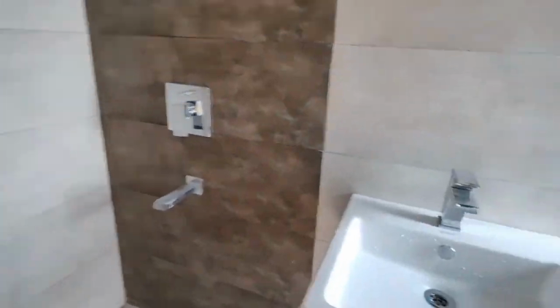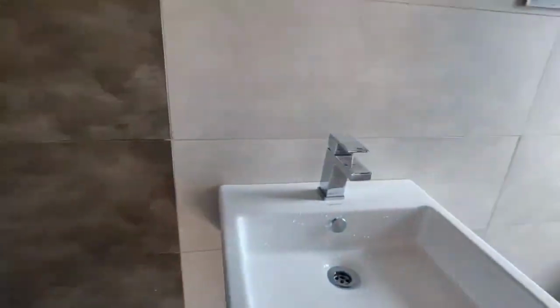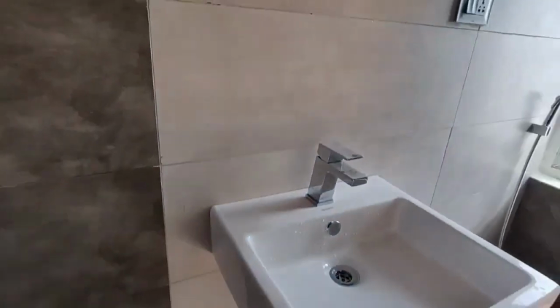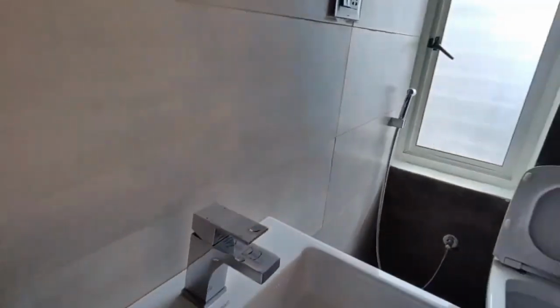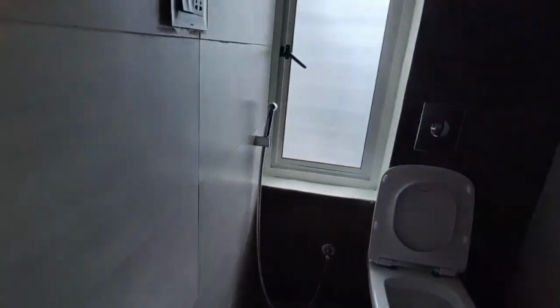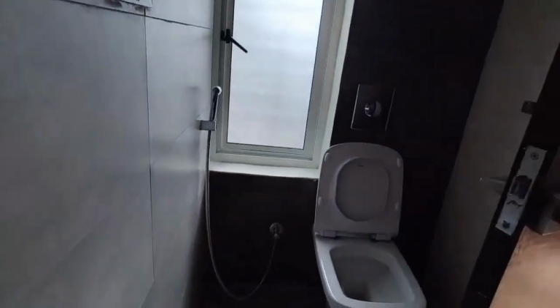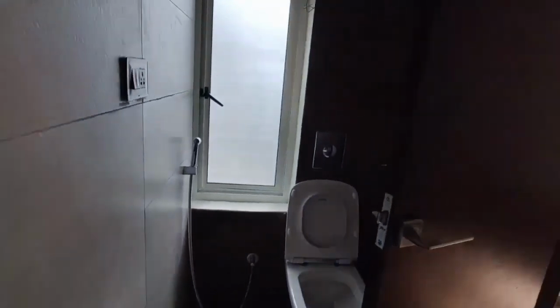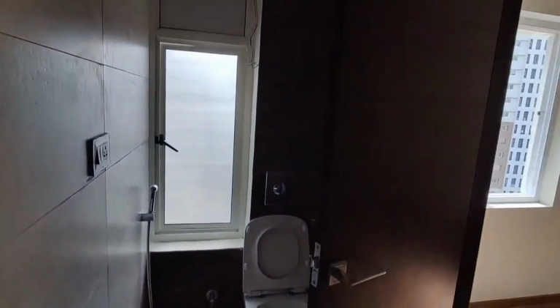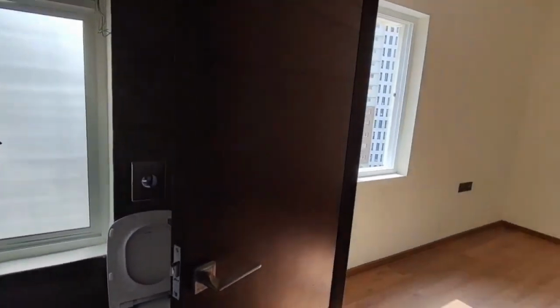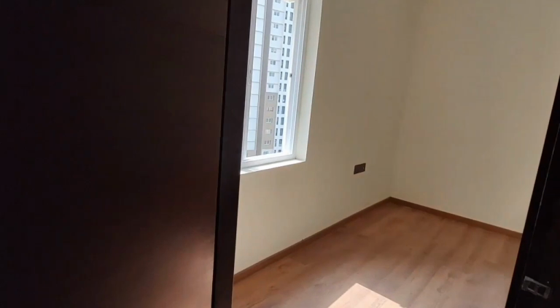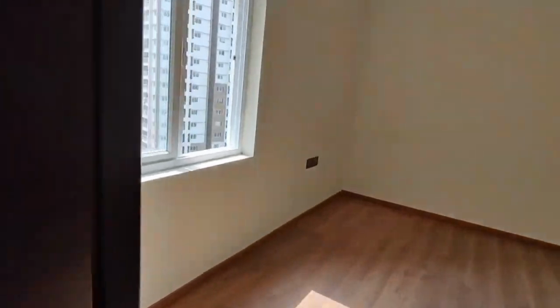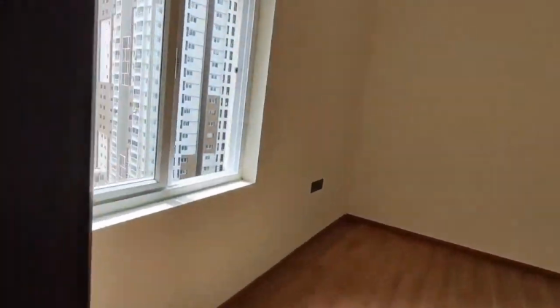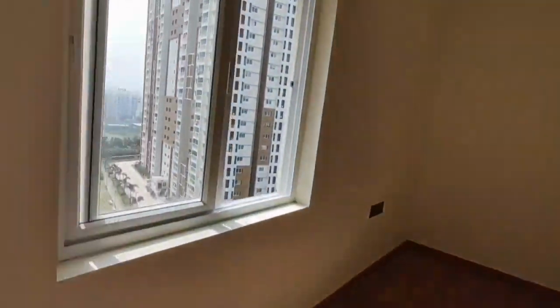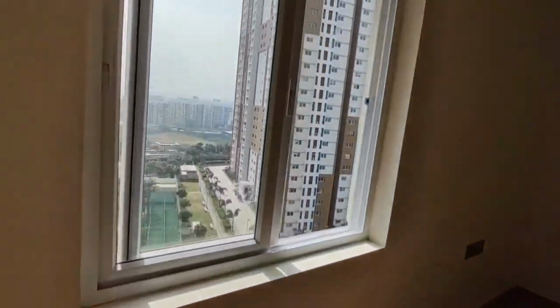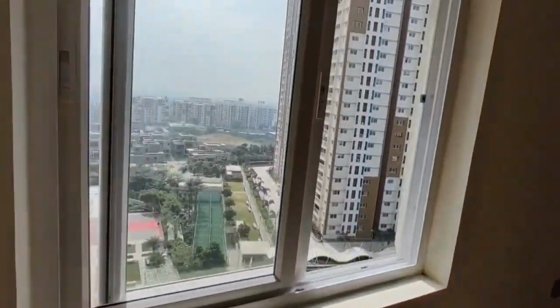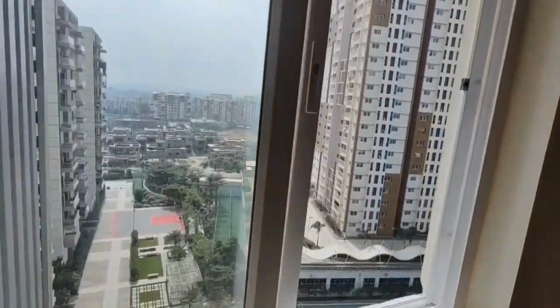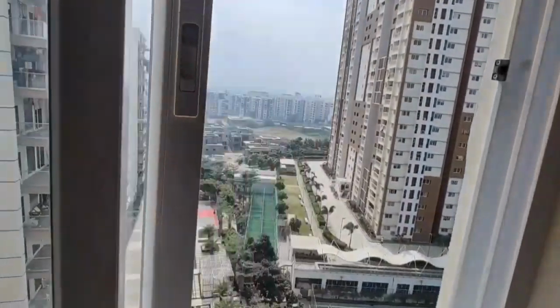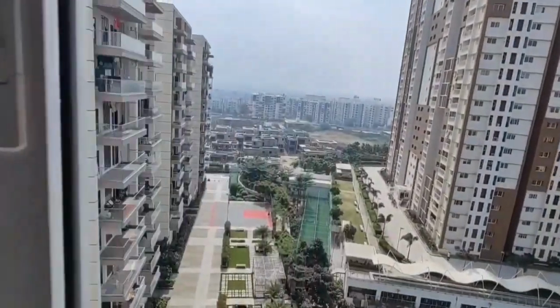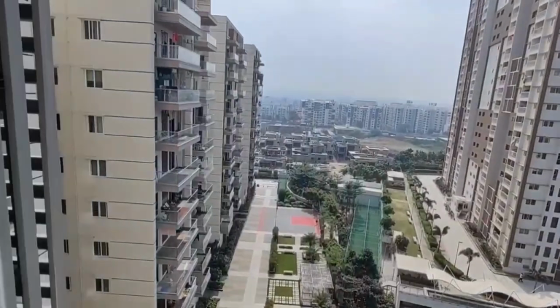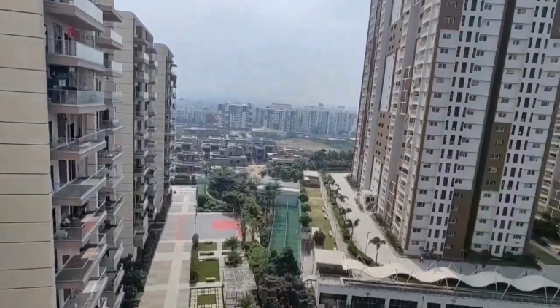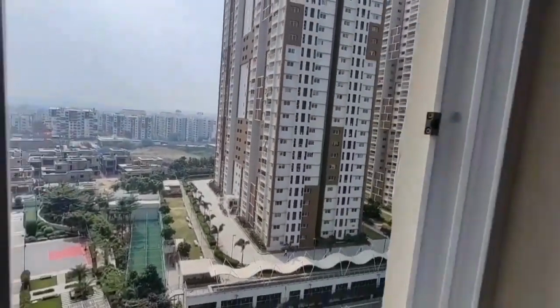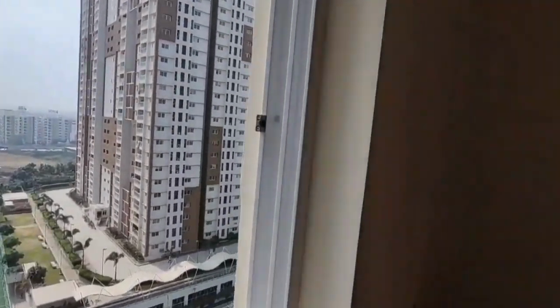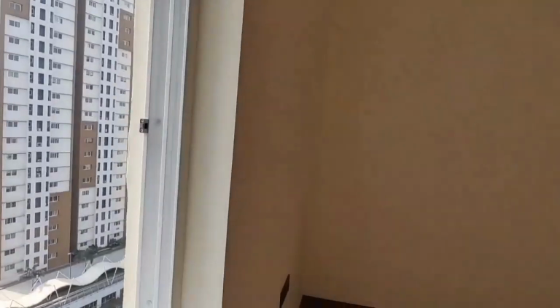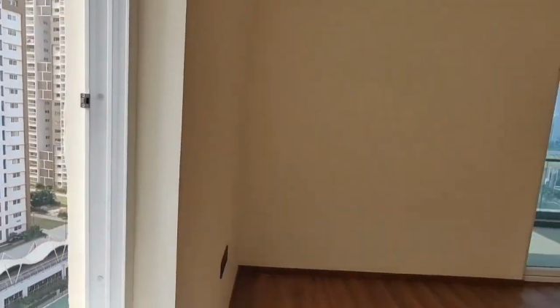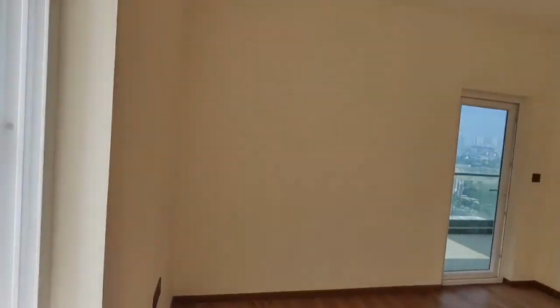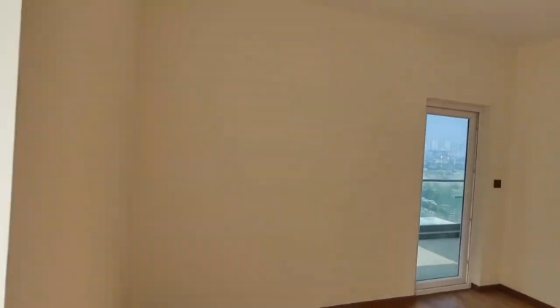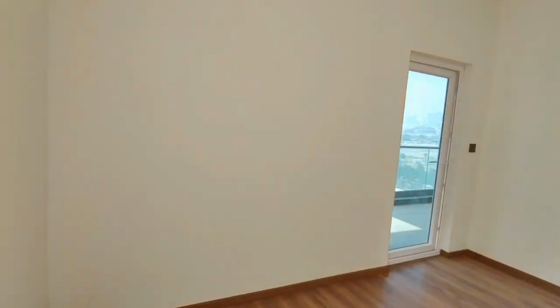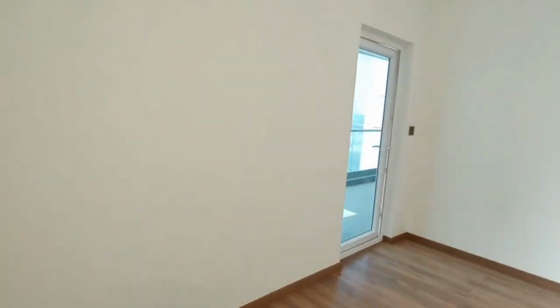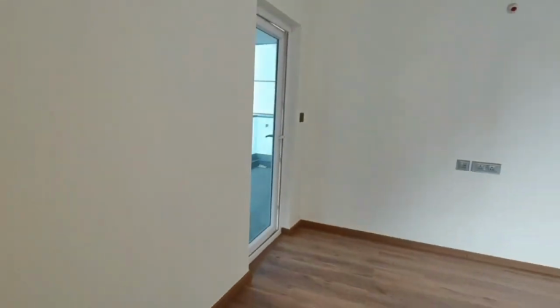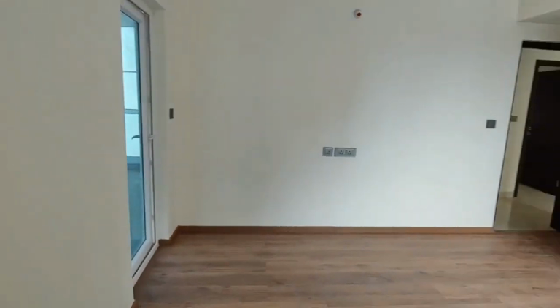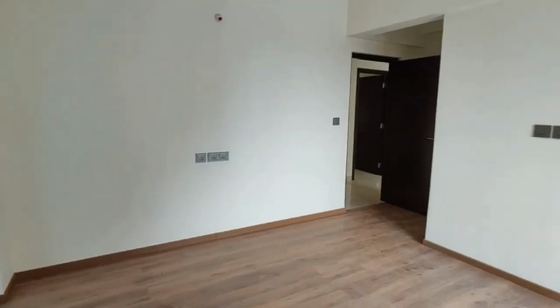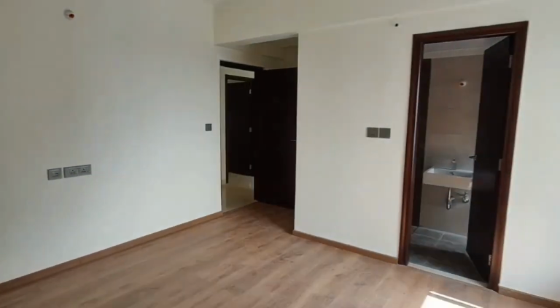This is the master bedroom, located on the 10th floor with 100% natural ventilation and light. We have a lot of ventilation lights. This is the front-side elevation and clubhouse details.